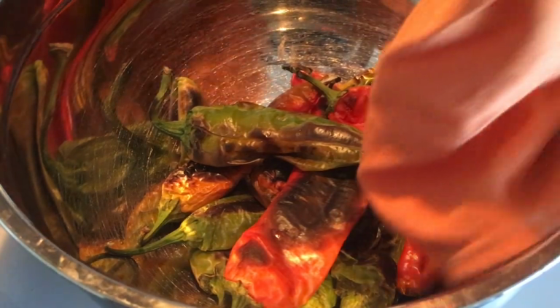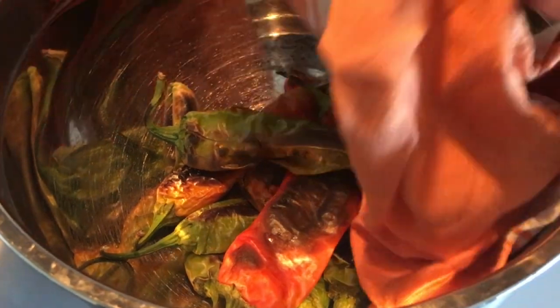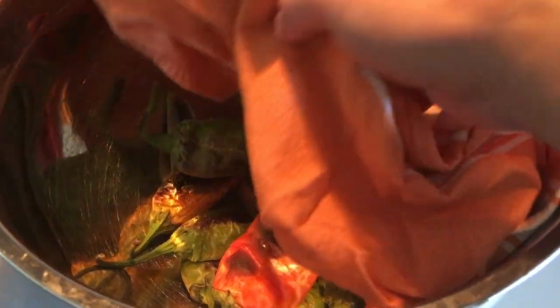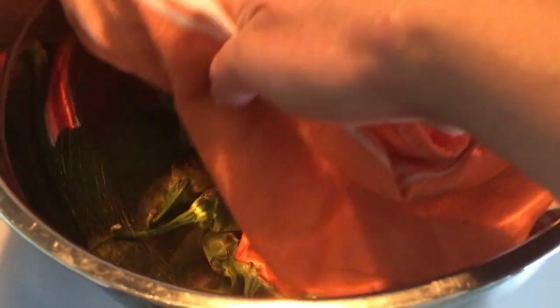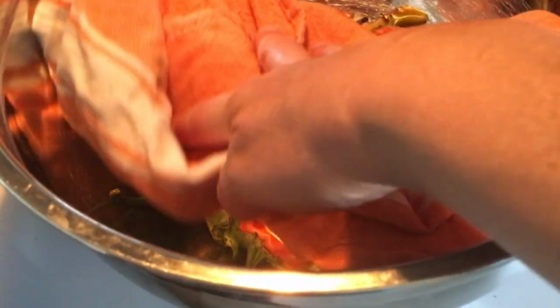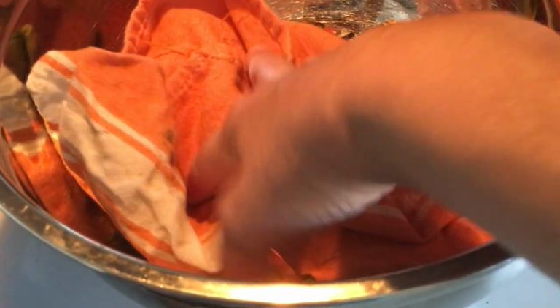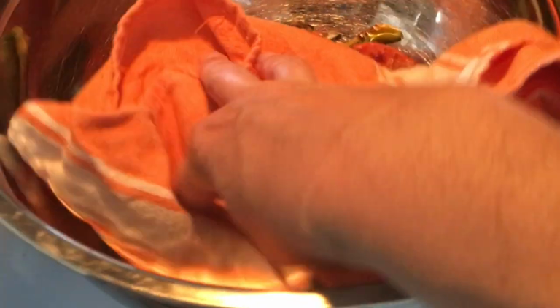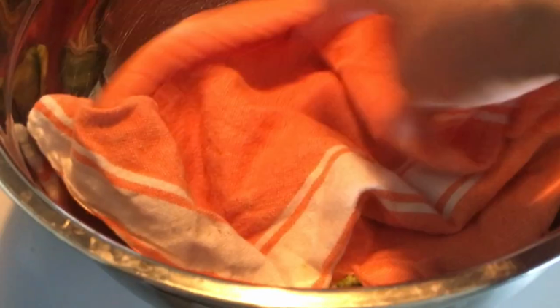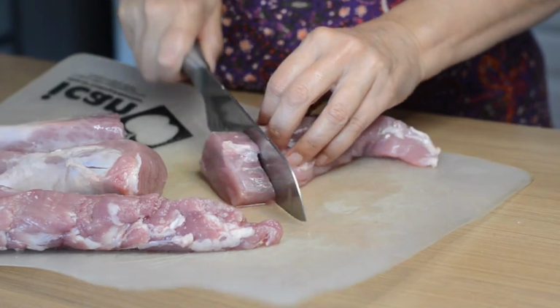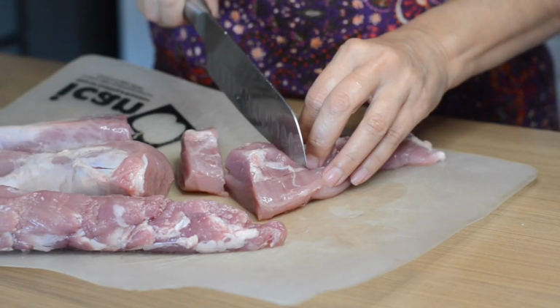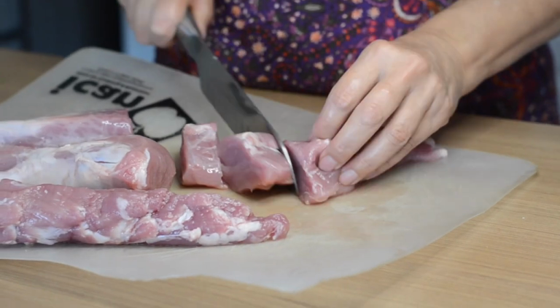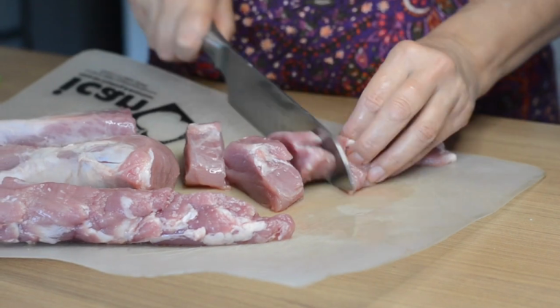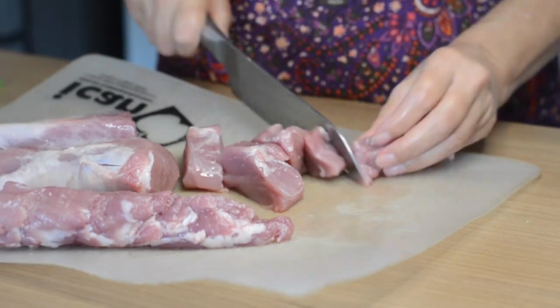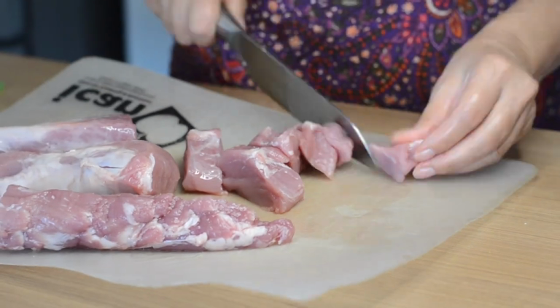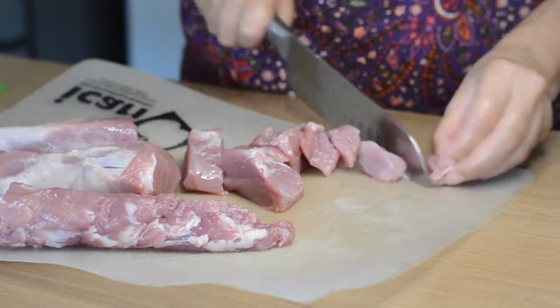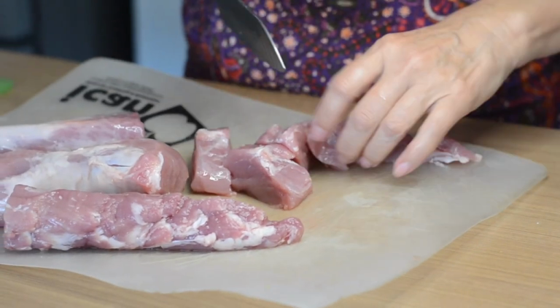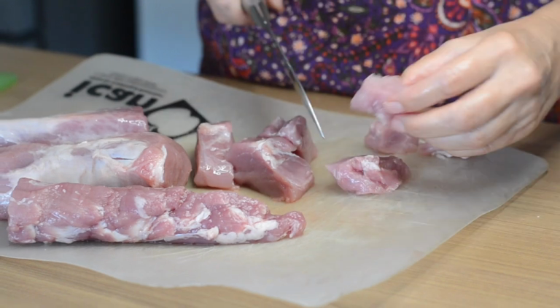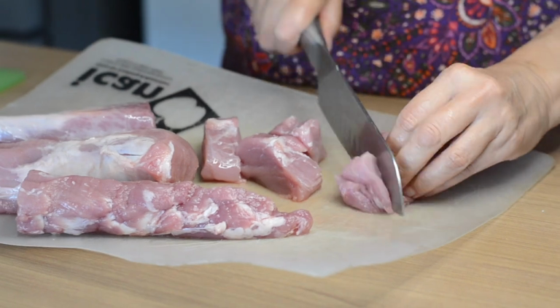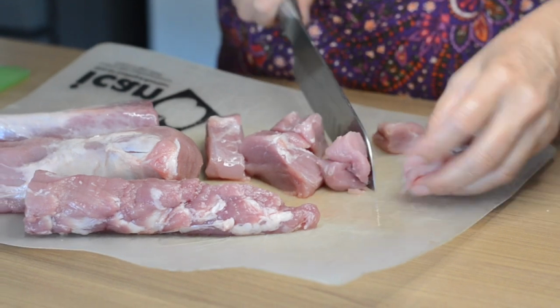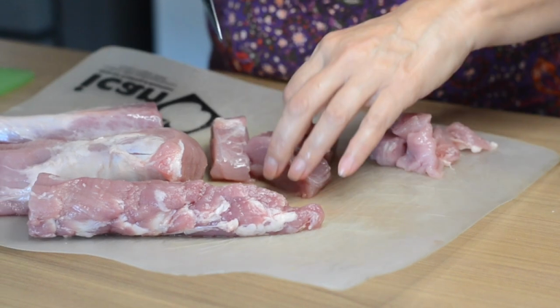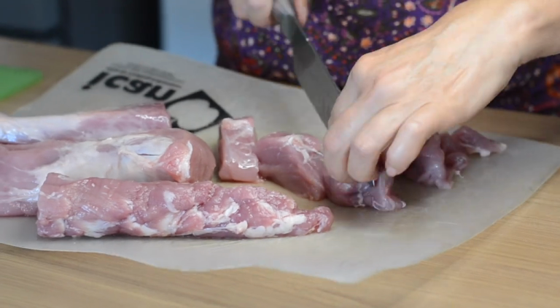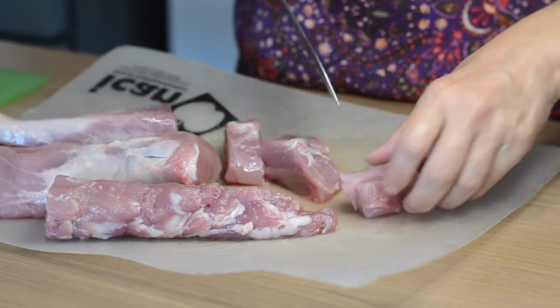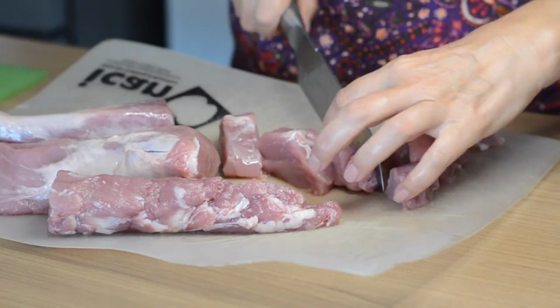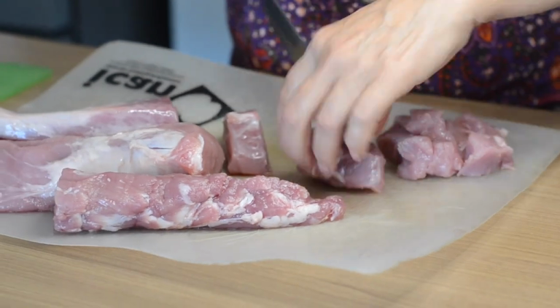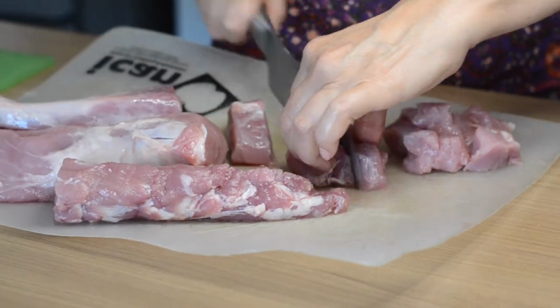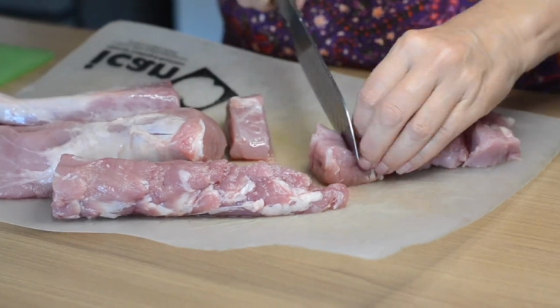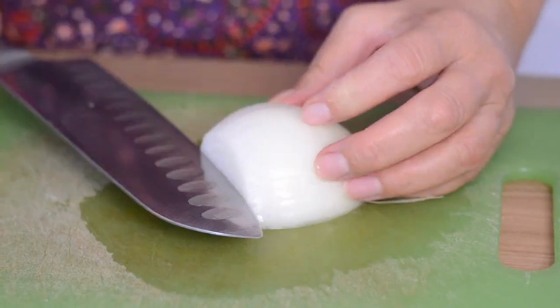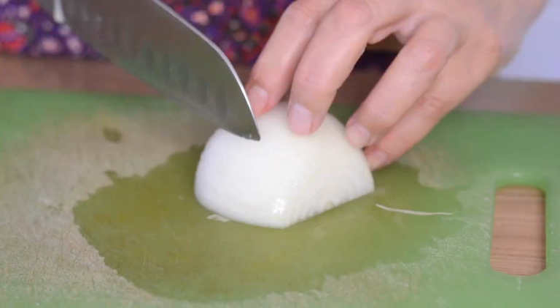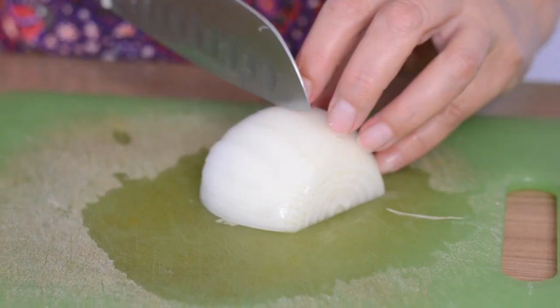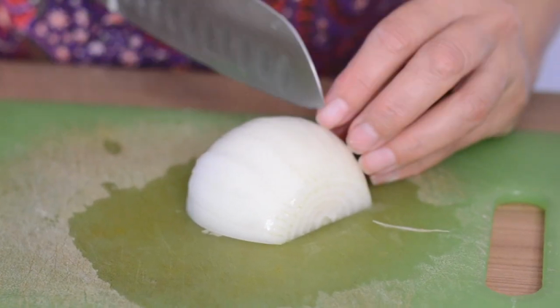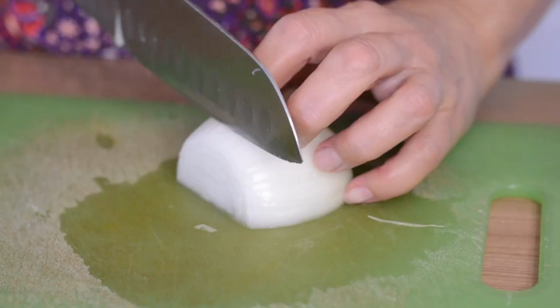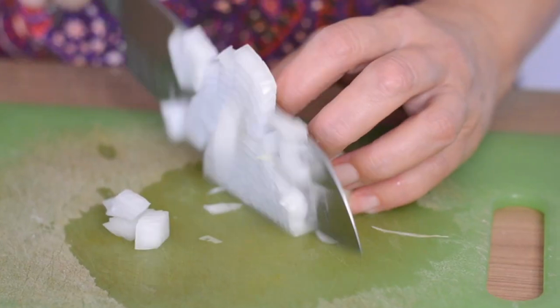Once the chili is cooked, cover with a dish cloth for at least 10 minutes to steam the skins off. Now cut your pork into one-inch thick chunks and set aside. Chop half a cup of onion and three garlic cloves.